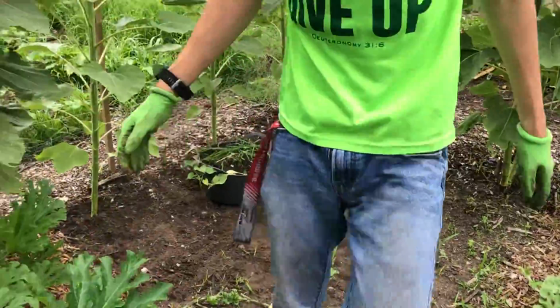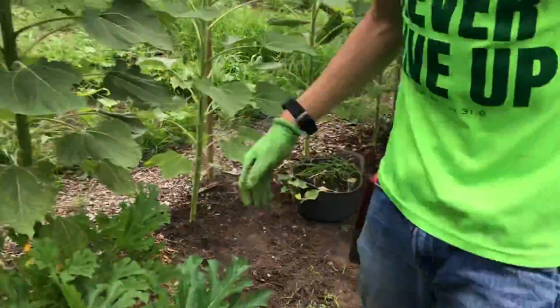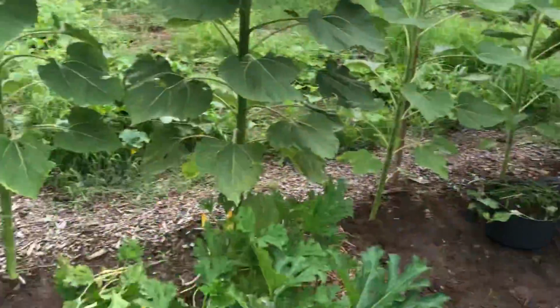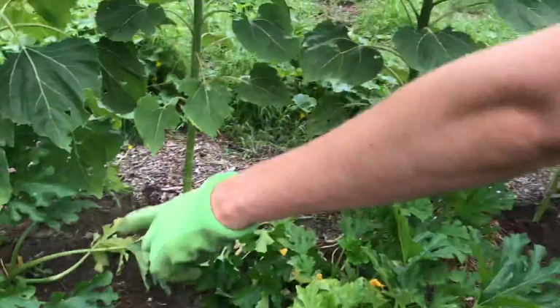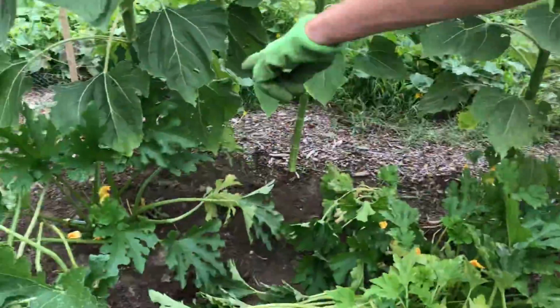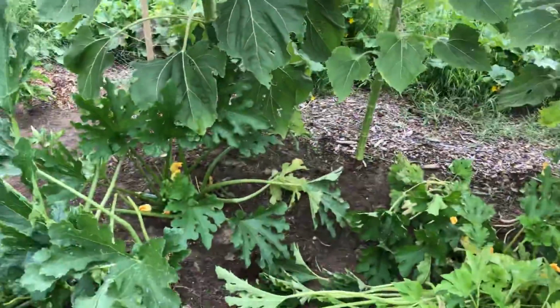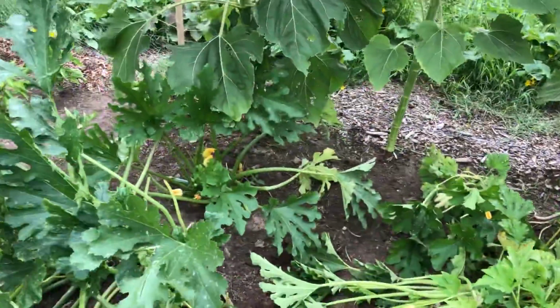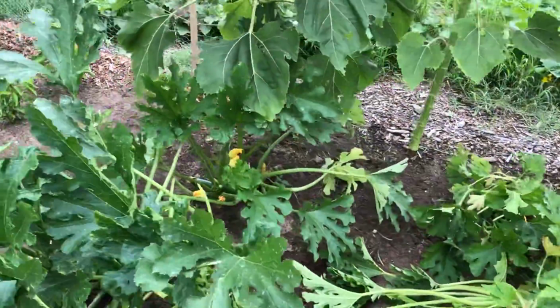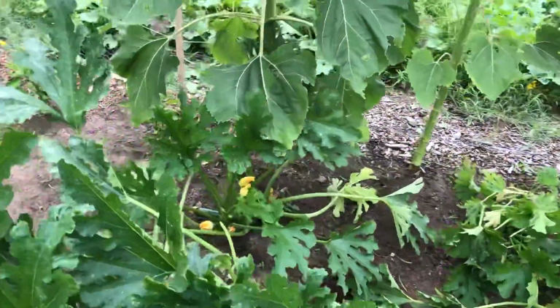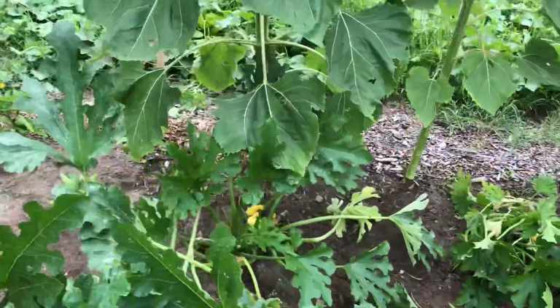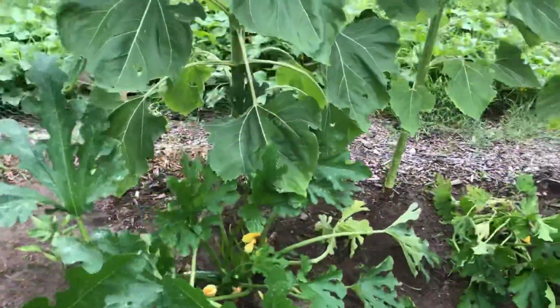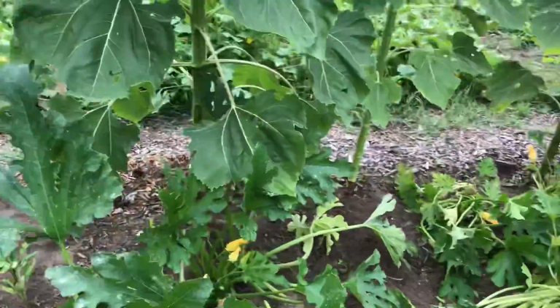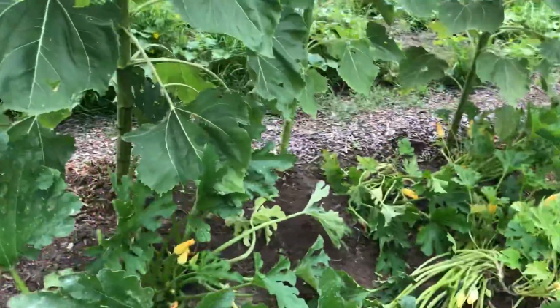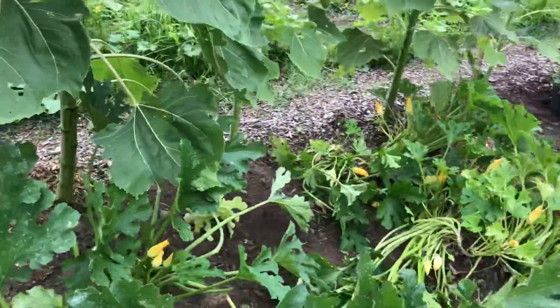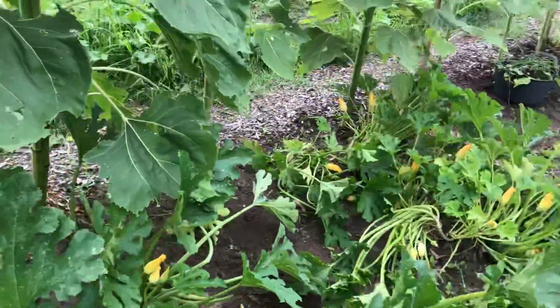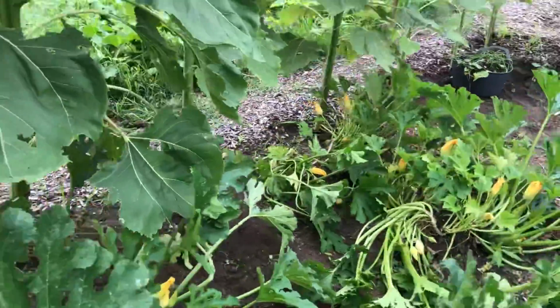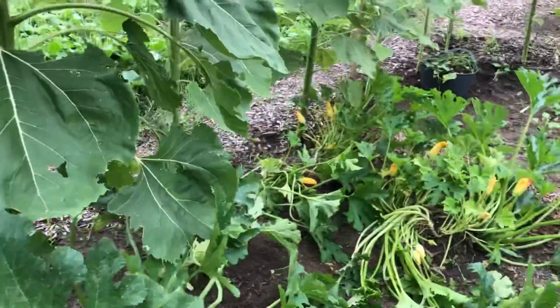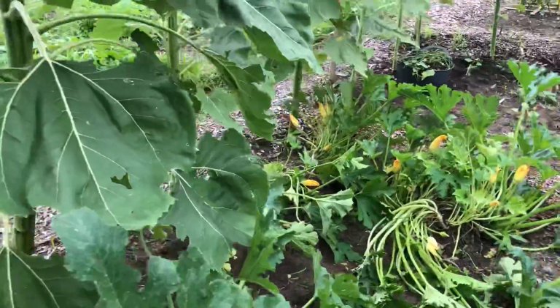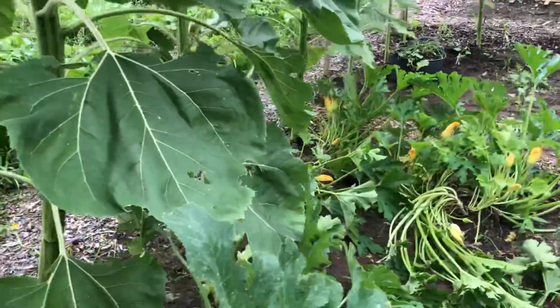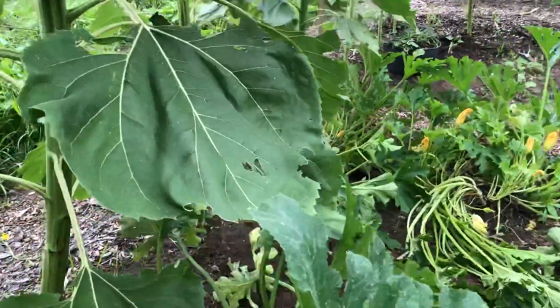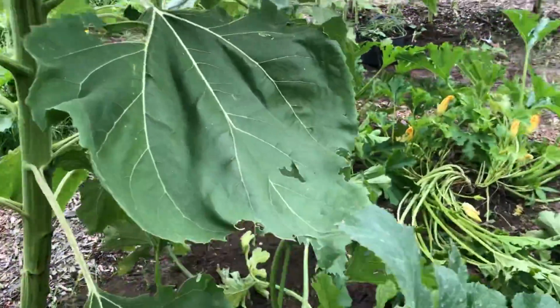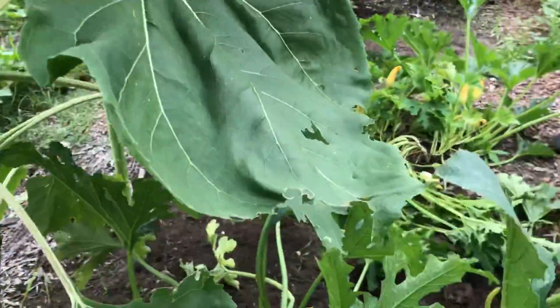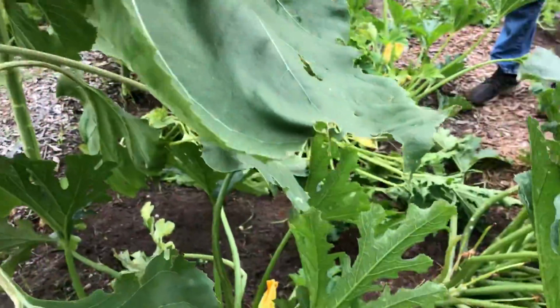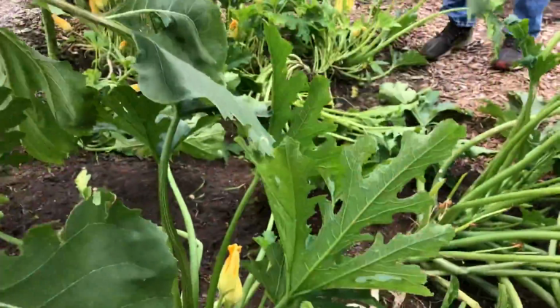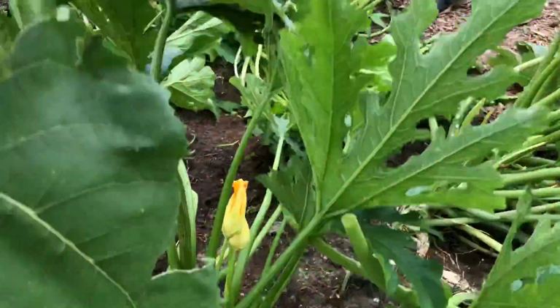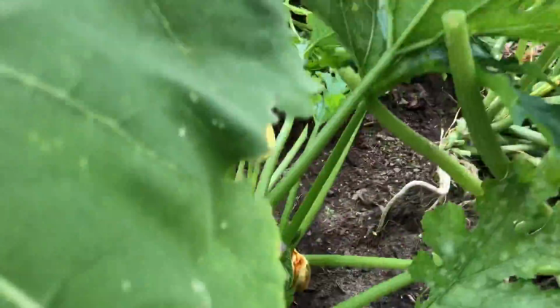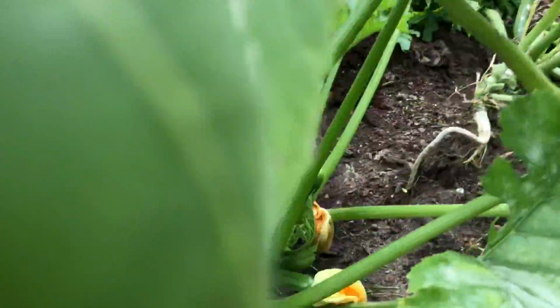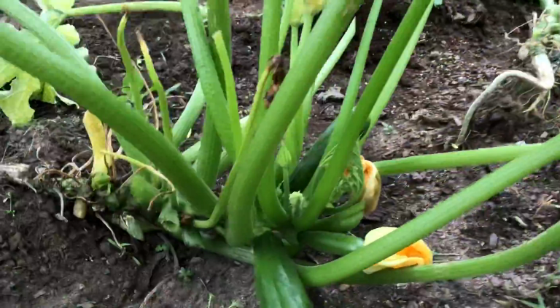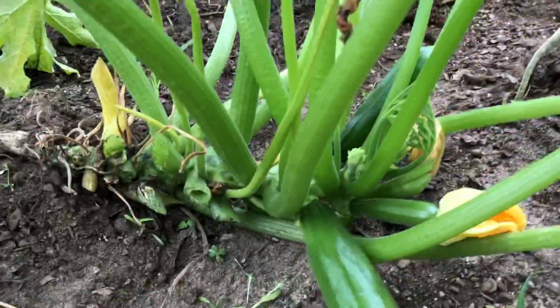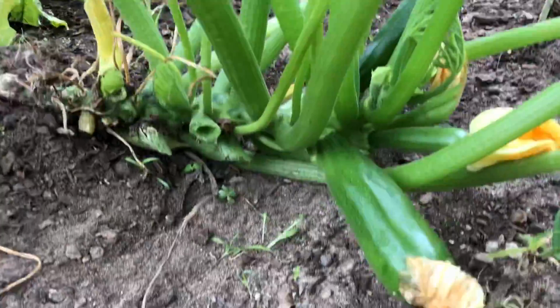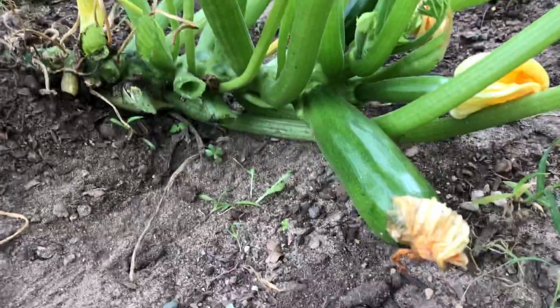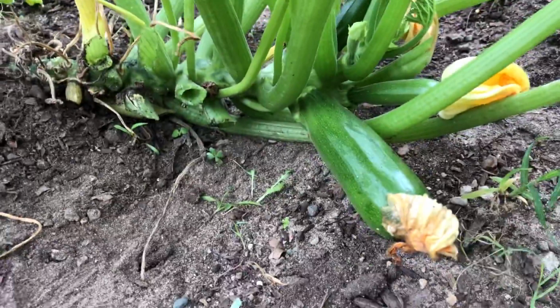Right here we have a trimmed down version of the zucchini. Got a couple of zucchini over here that are still on the stalk.